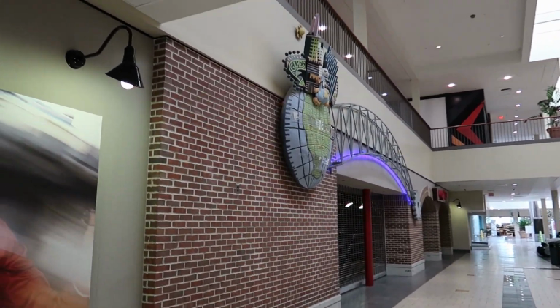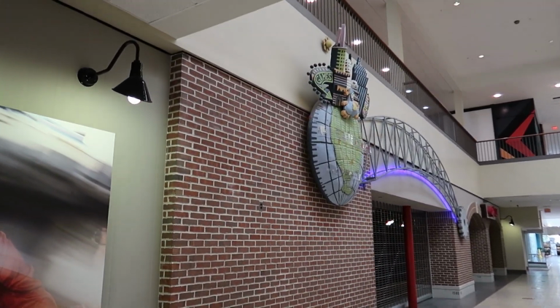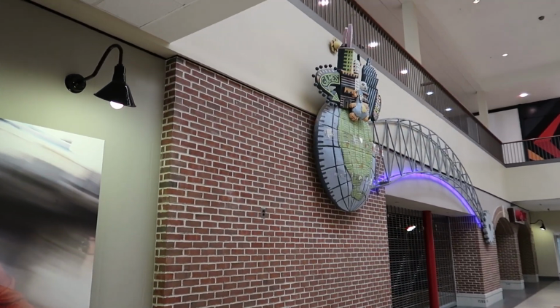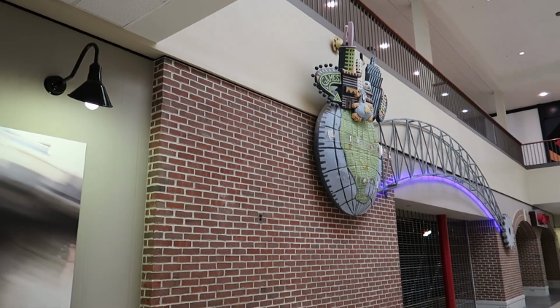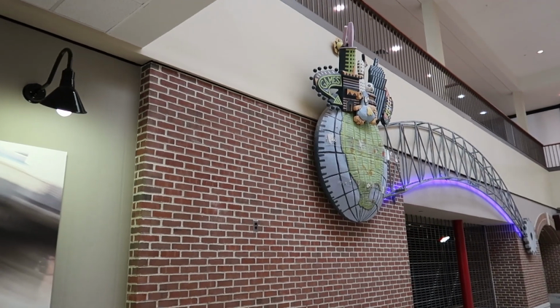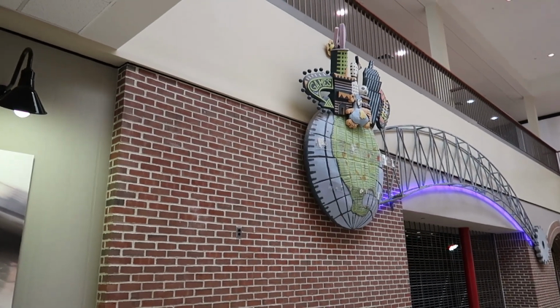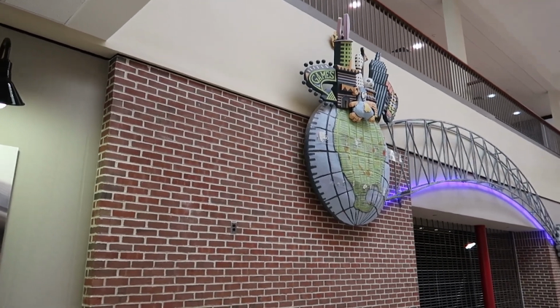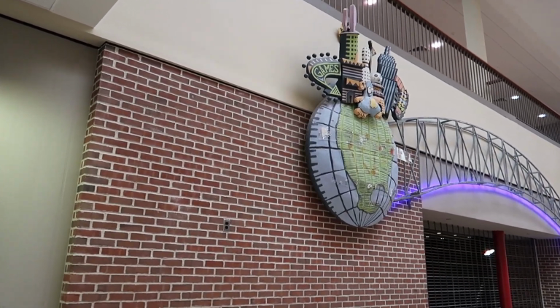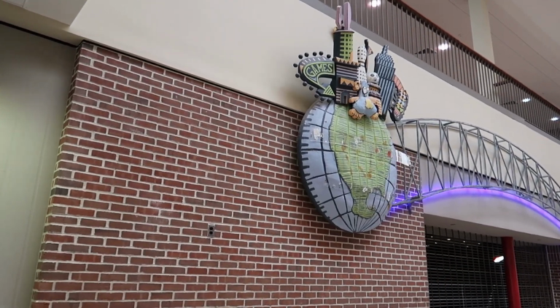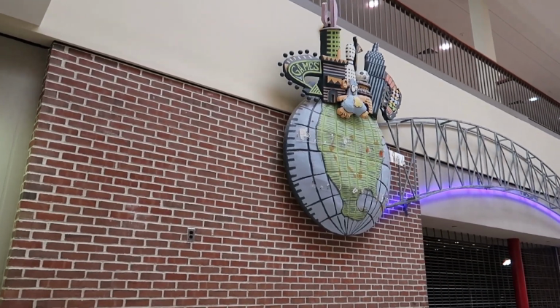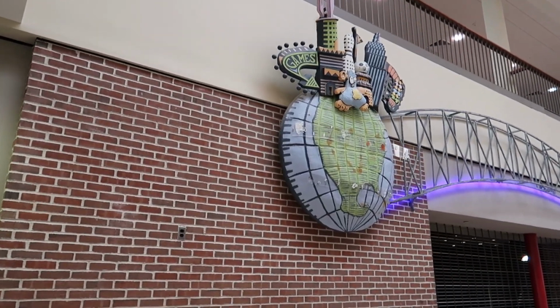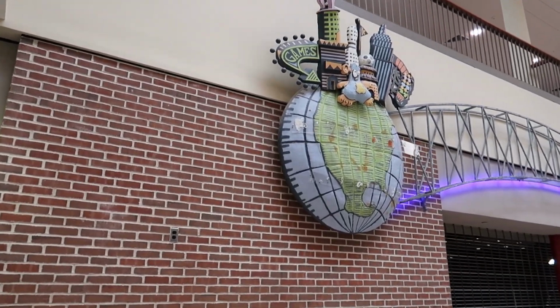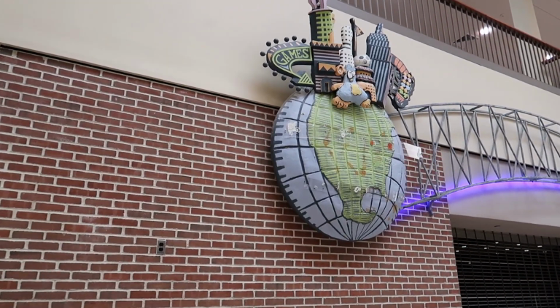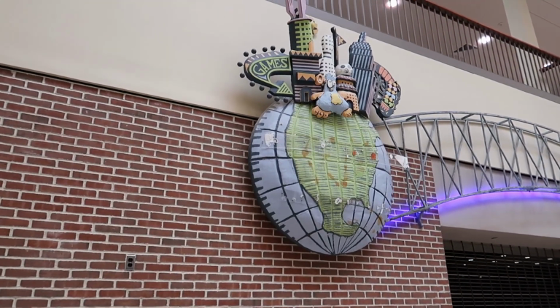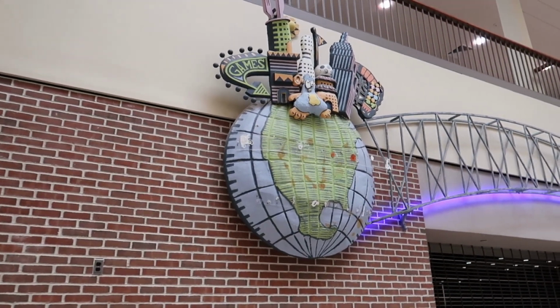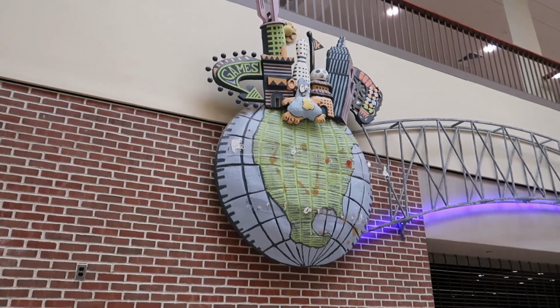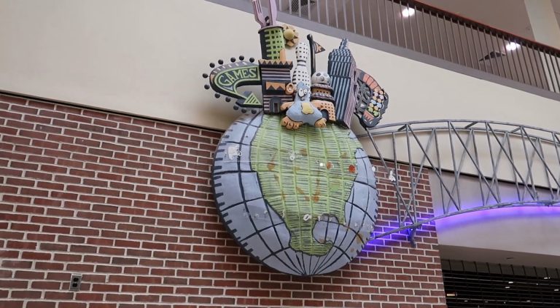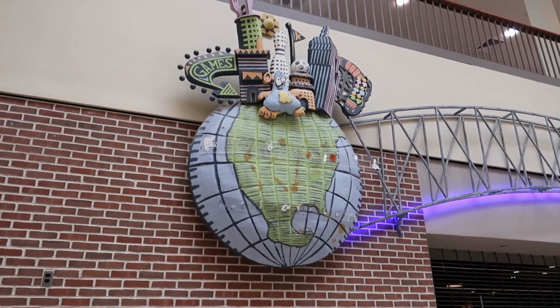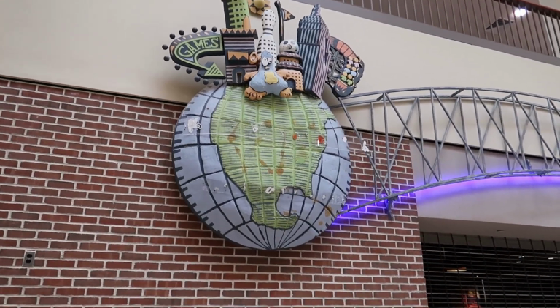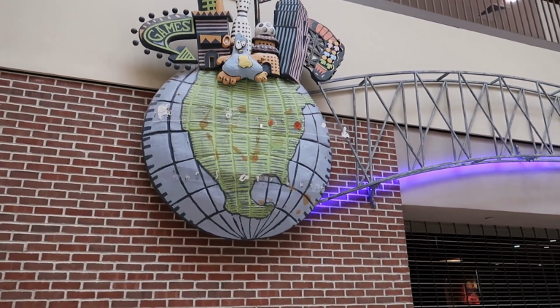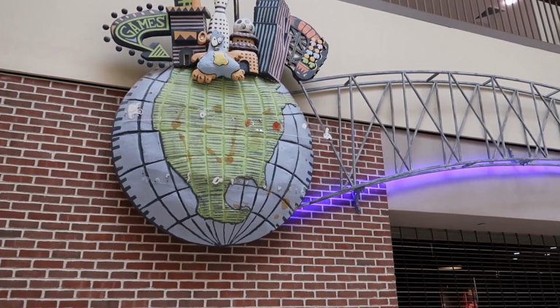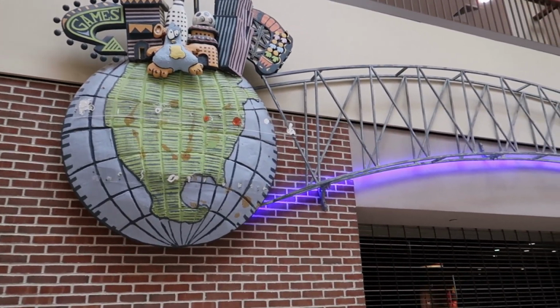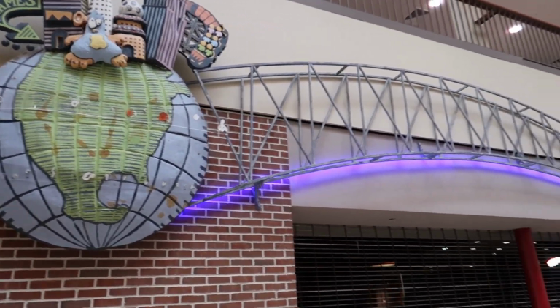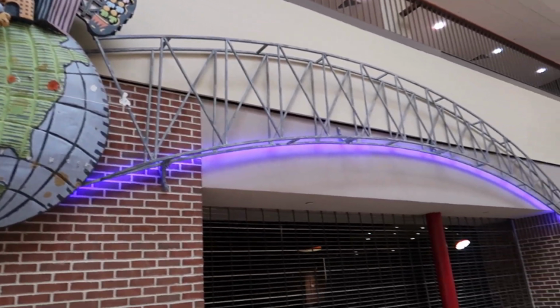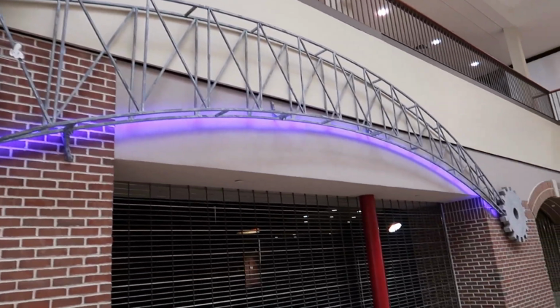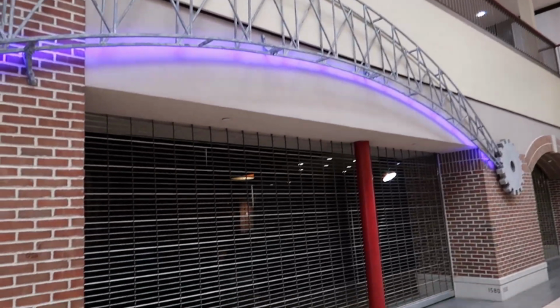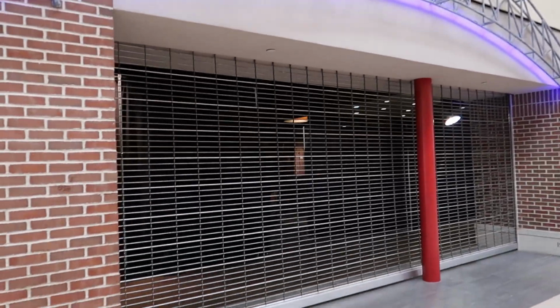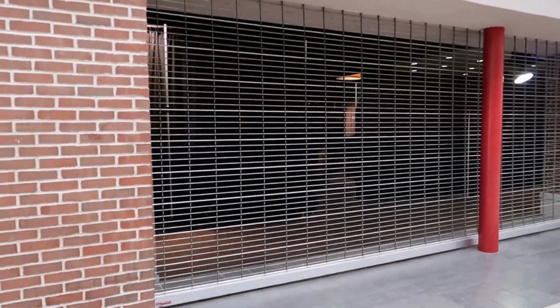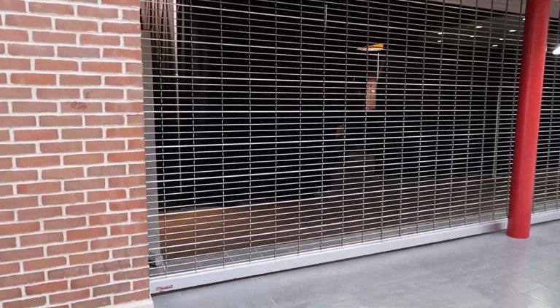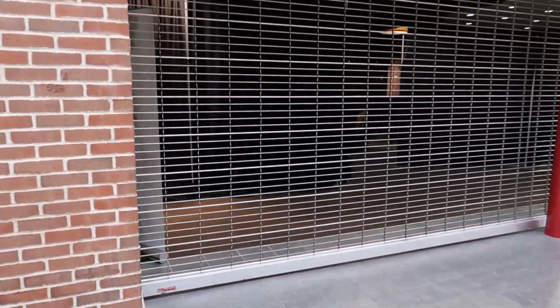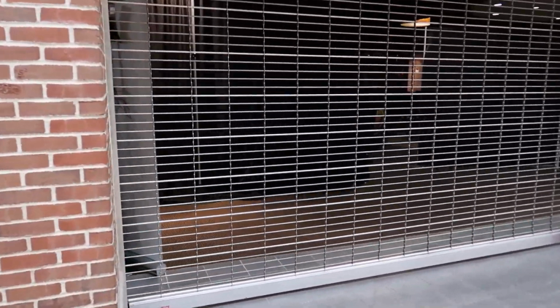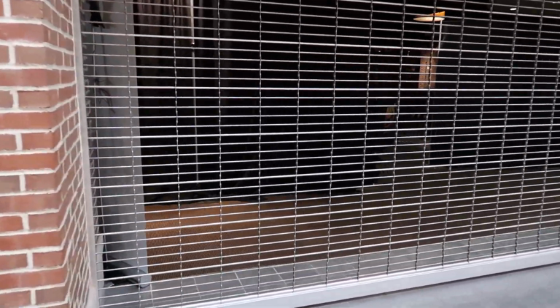And so this is what we're looking at right here — this was the Tilt Arcade that we were looking at on the outside. Pretty impressive display right here. Let's see what's in here.